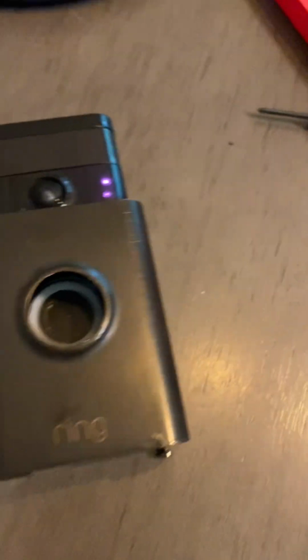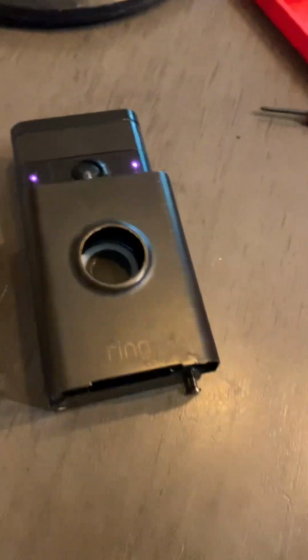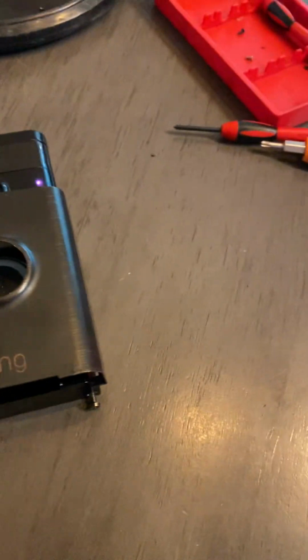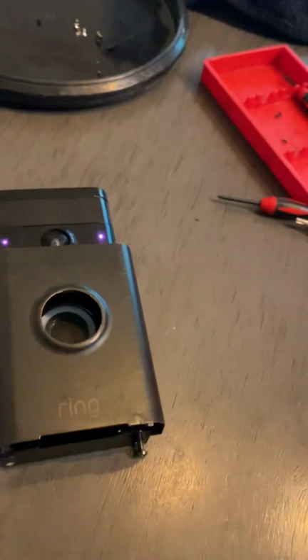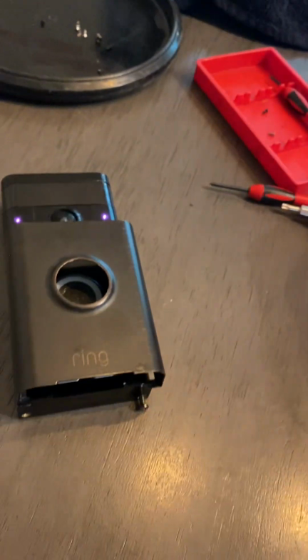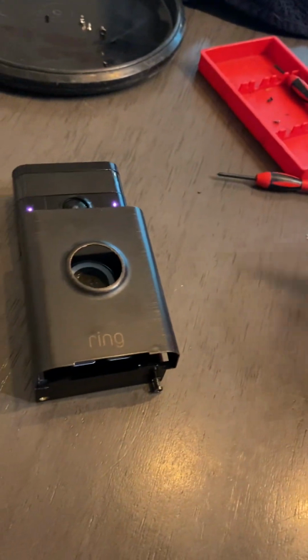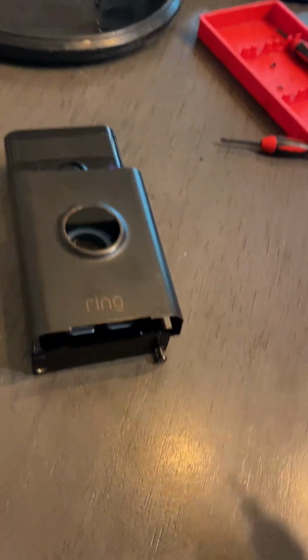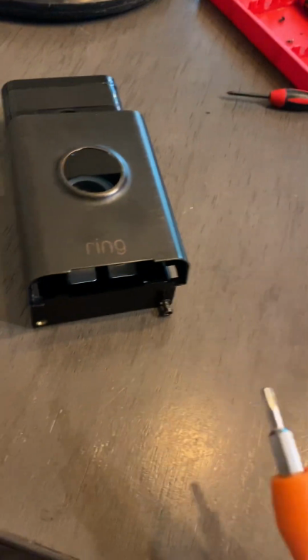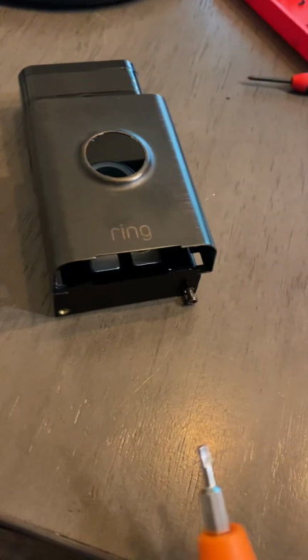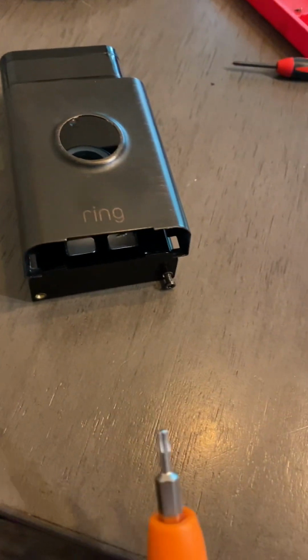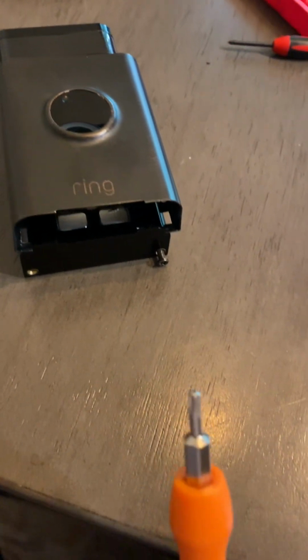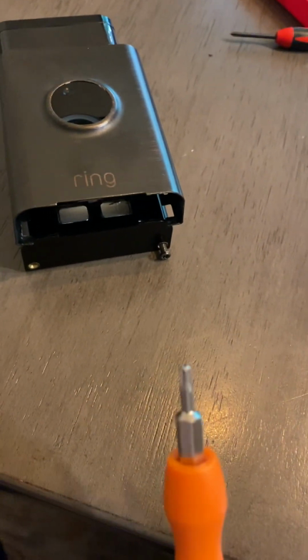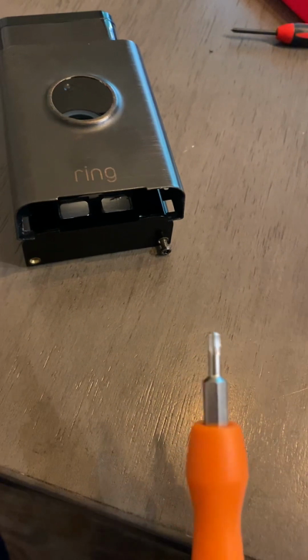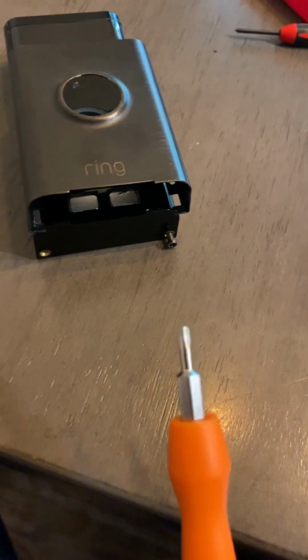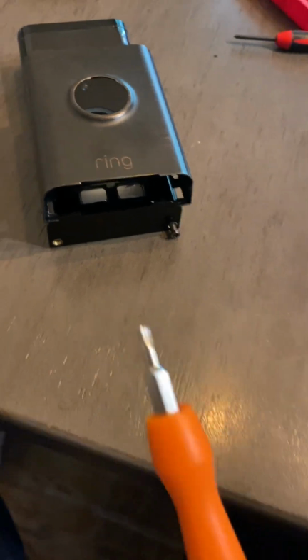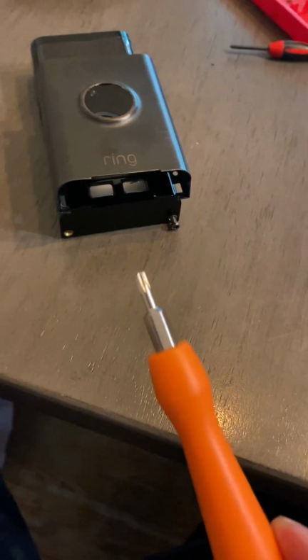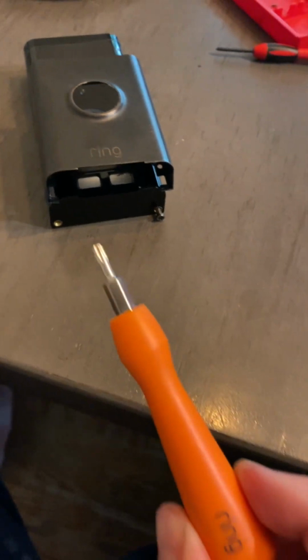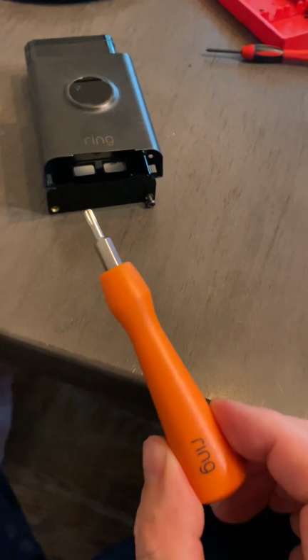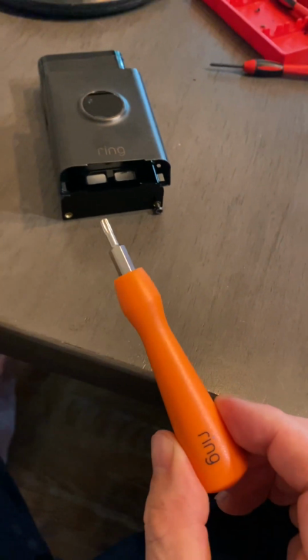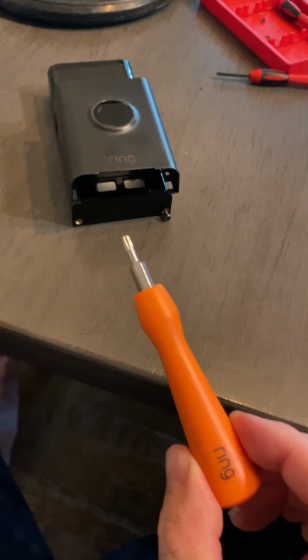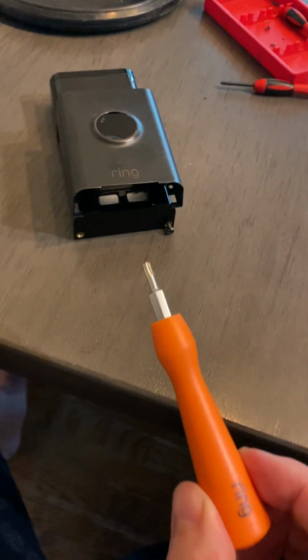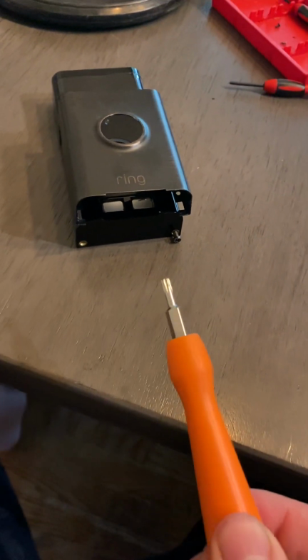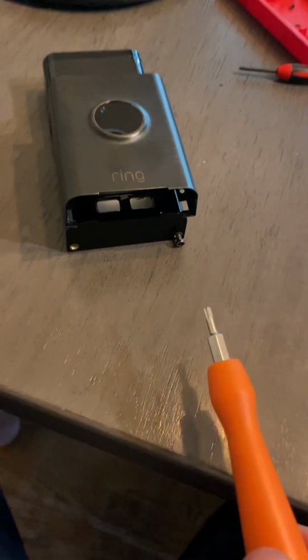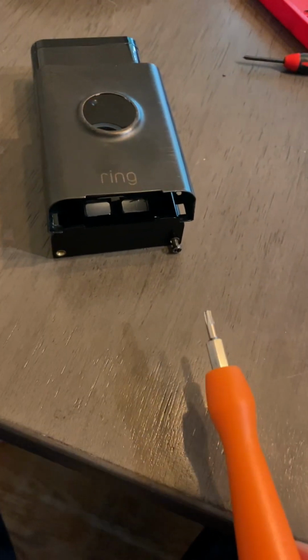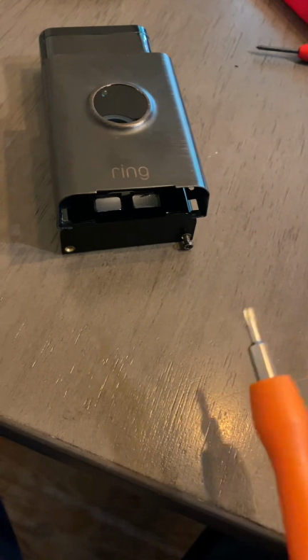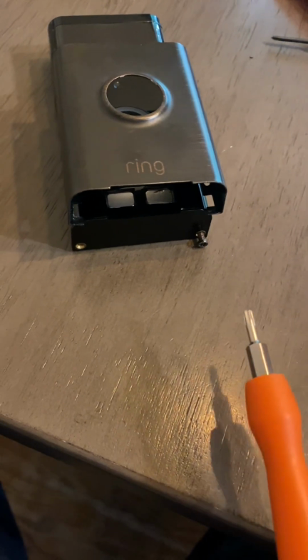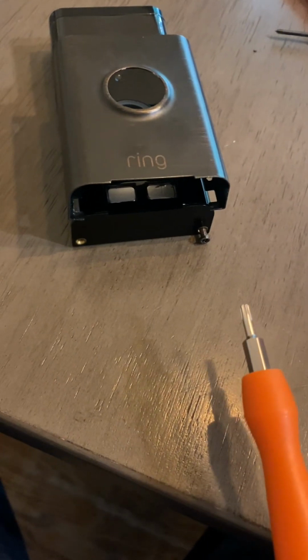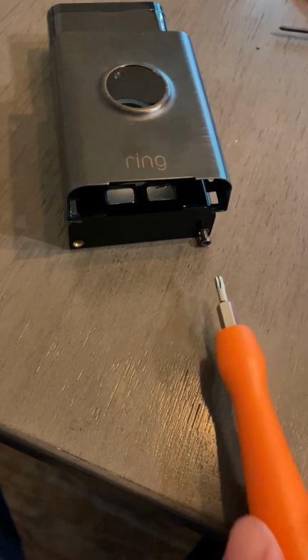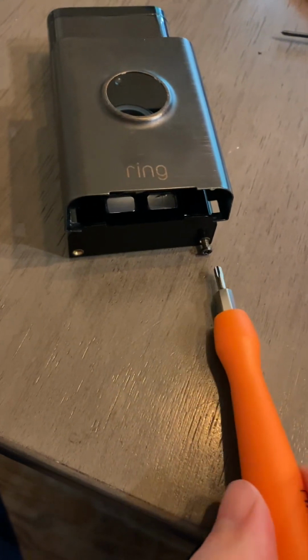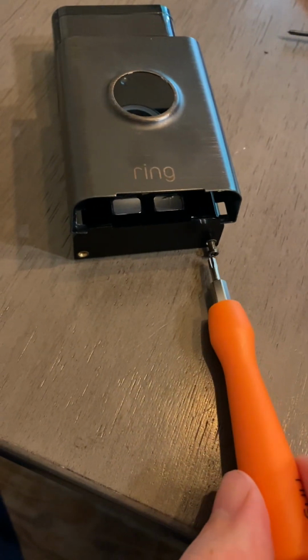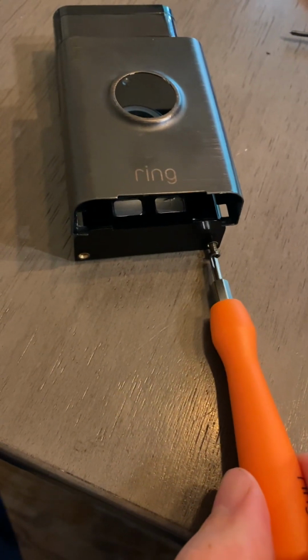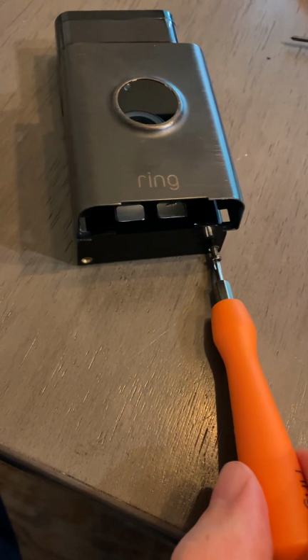First of all, you'll need a Torx bit screwdriver. I don't know what size this is, but this is the screwdriver that came with my Ring originally, like five or six years ago.